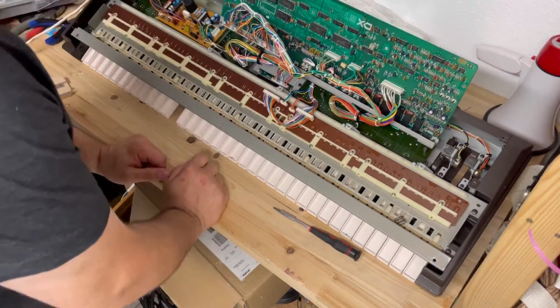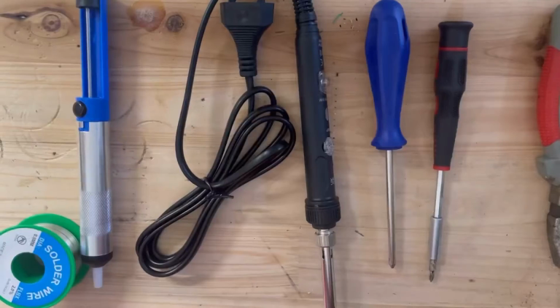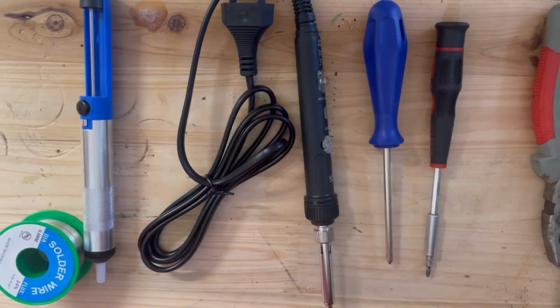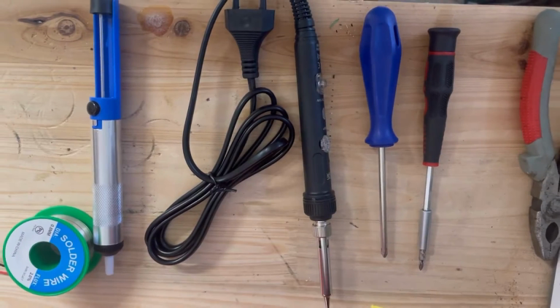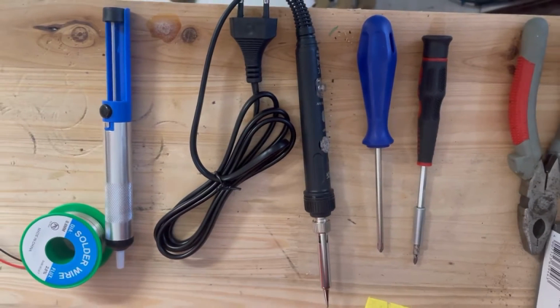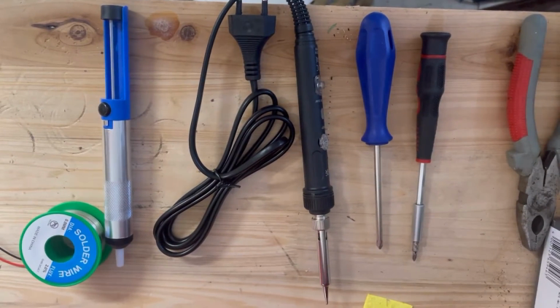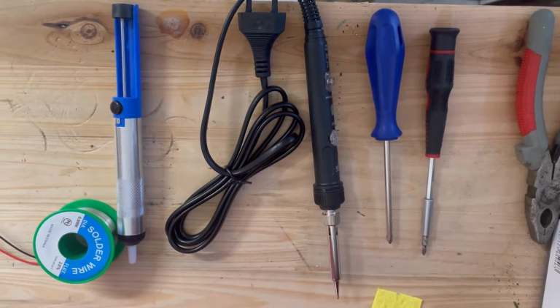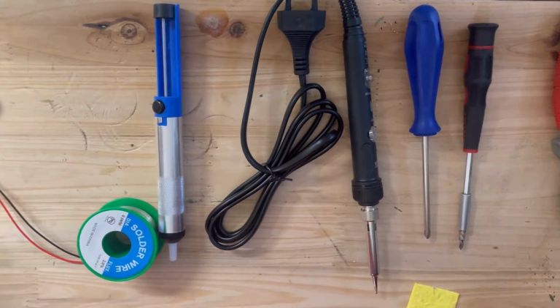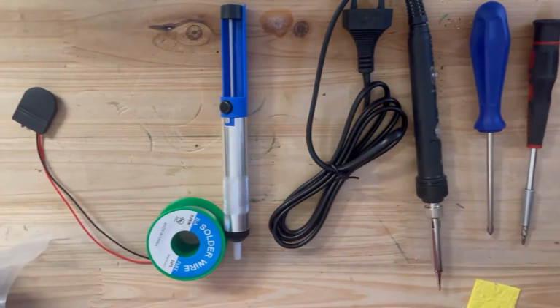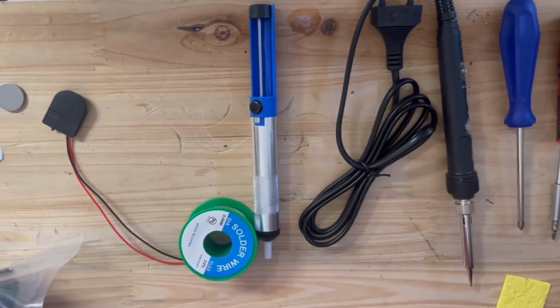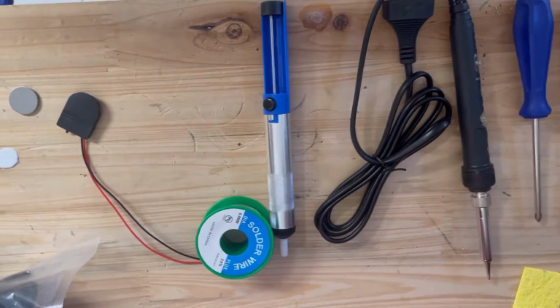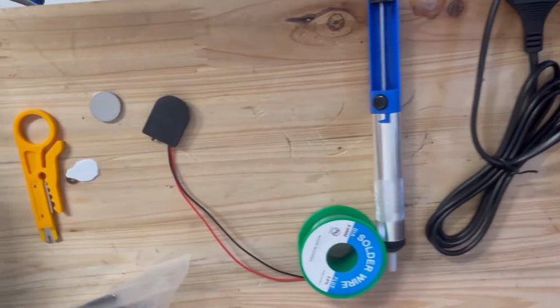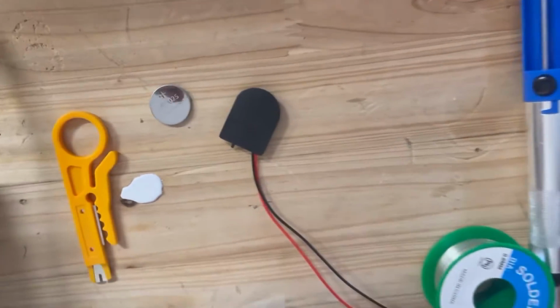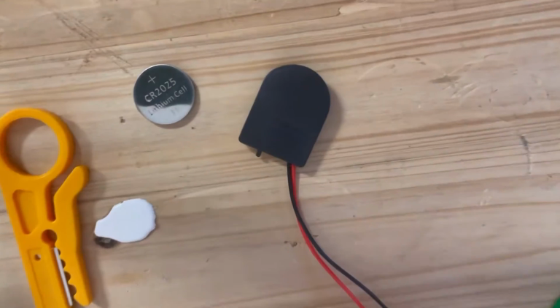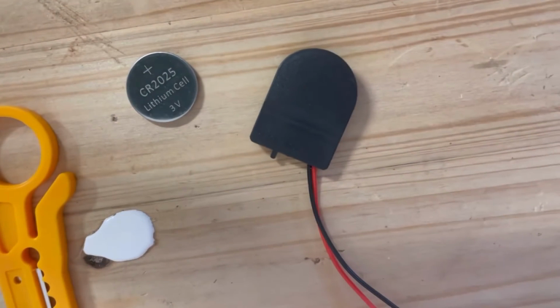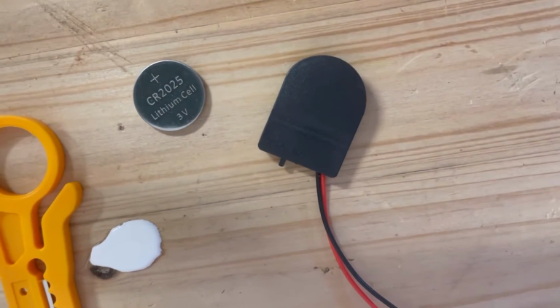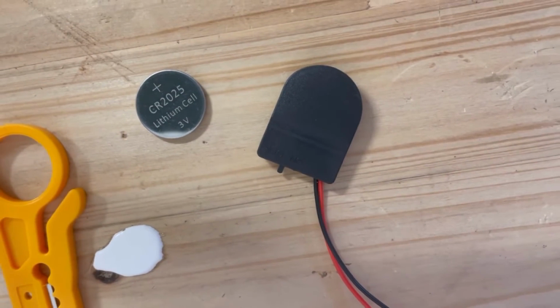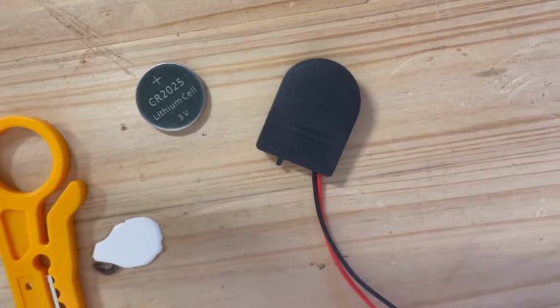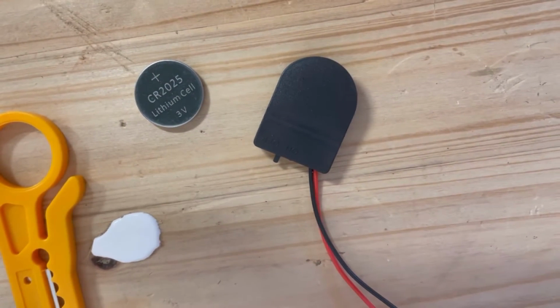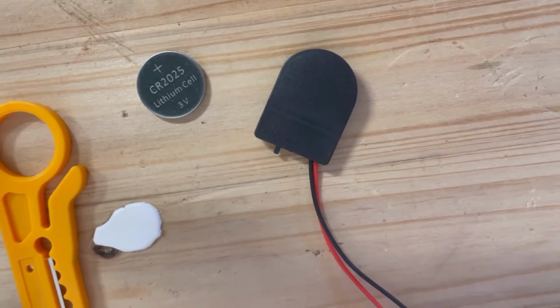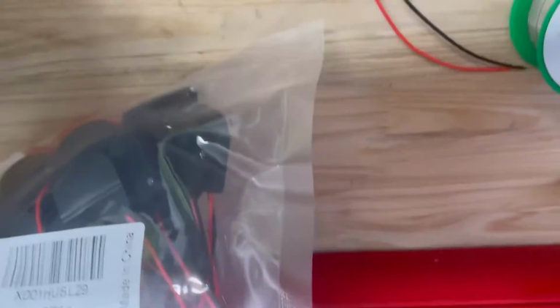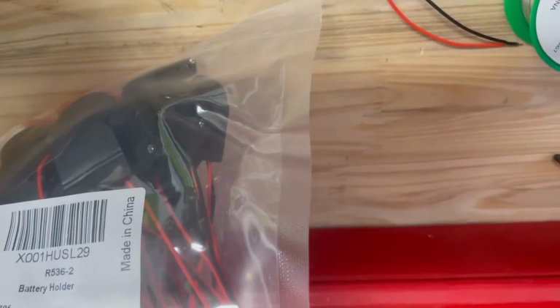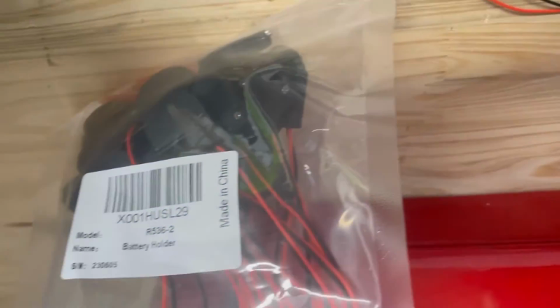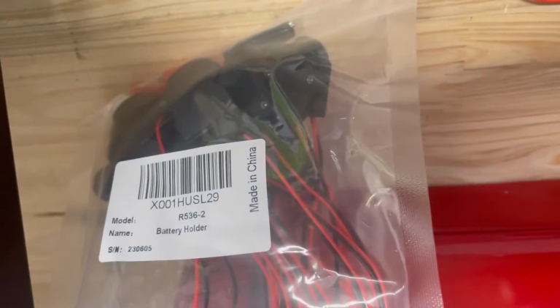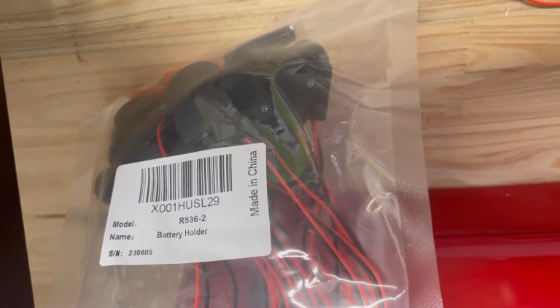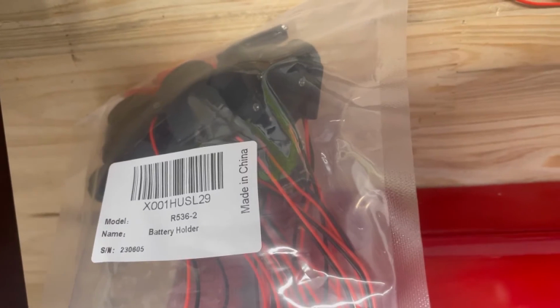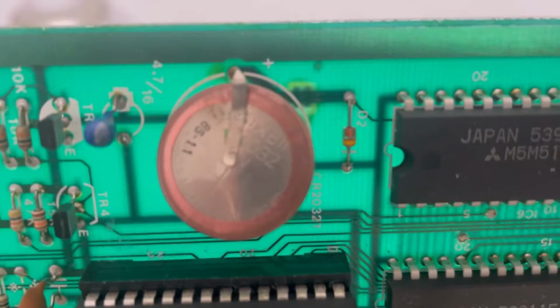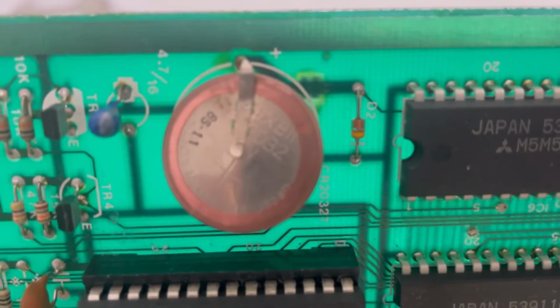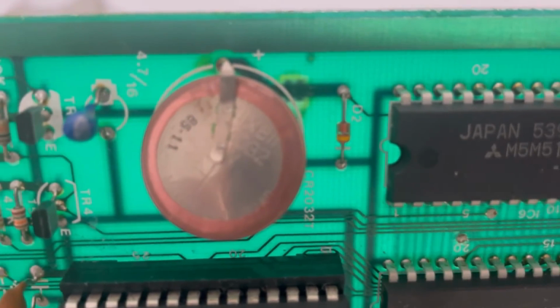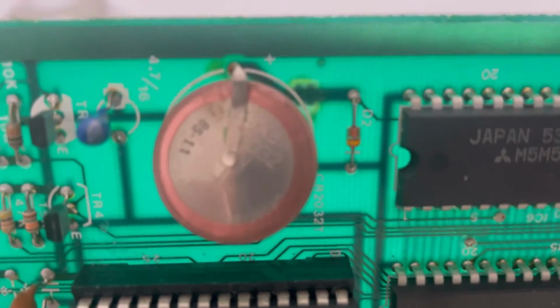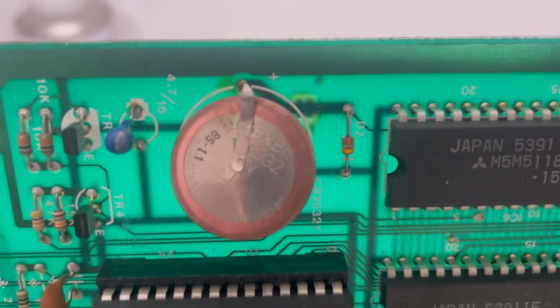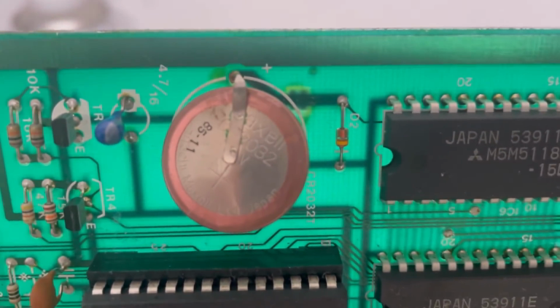I've got a soldering iron, I've got a solder pump — but I don't really need it — I've got solder, I've got a battery case I bought many of these off Amazon for like seven bucks, I've got the battery and a very cheap wire screwdriver.